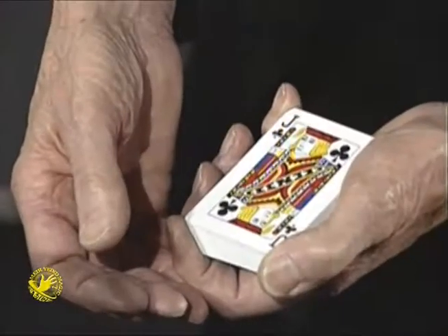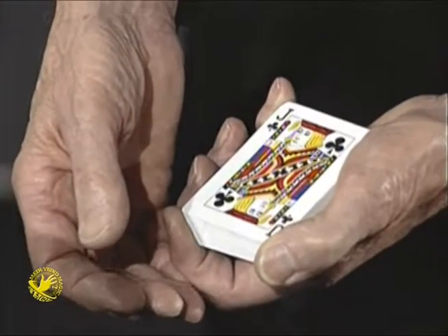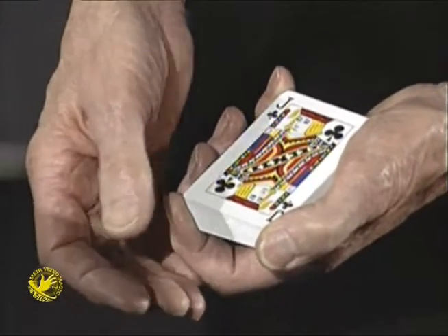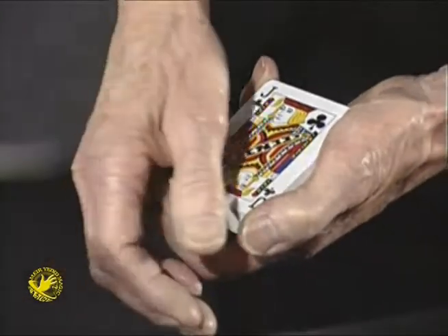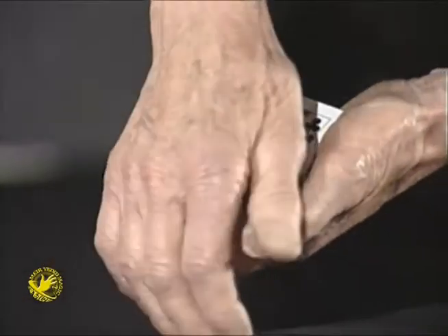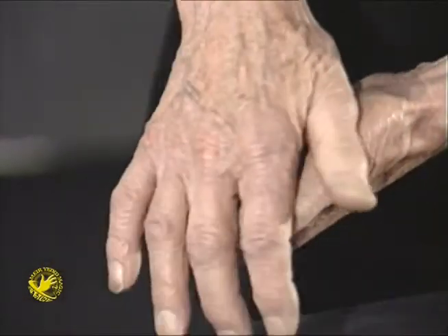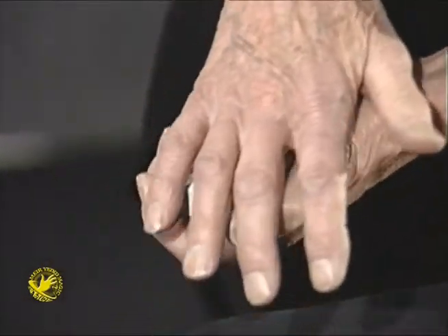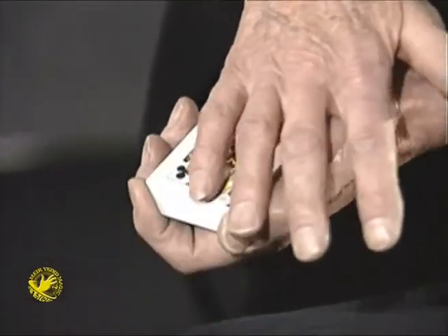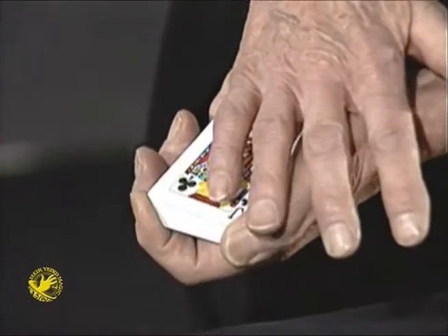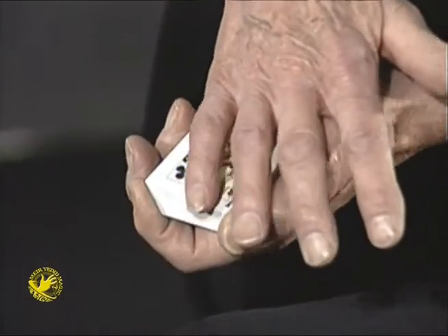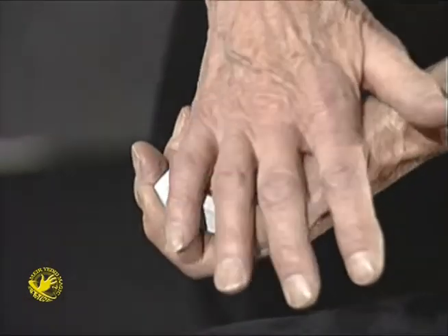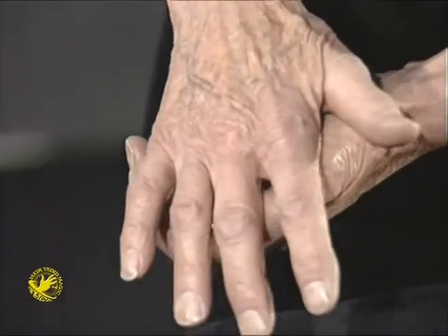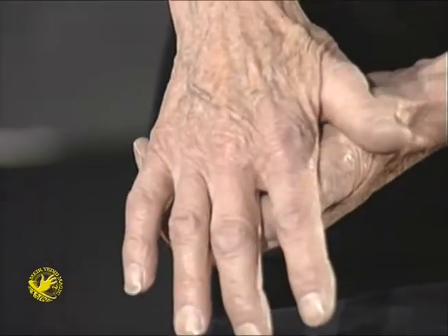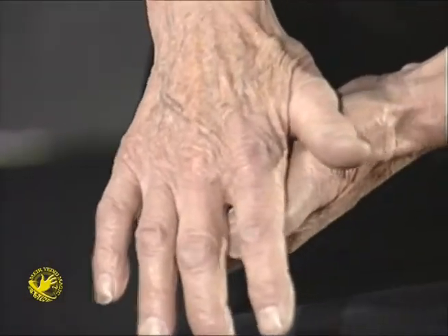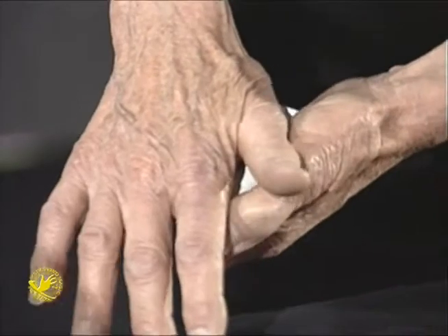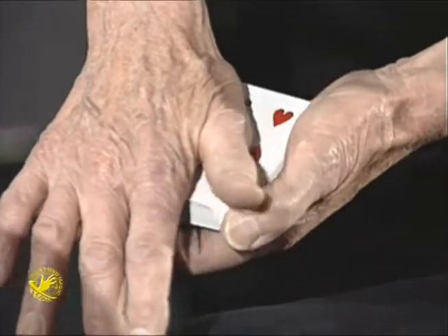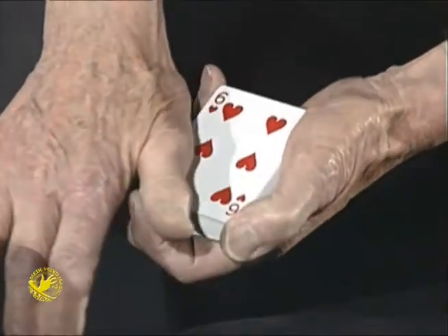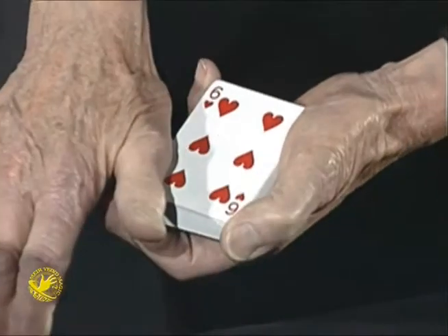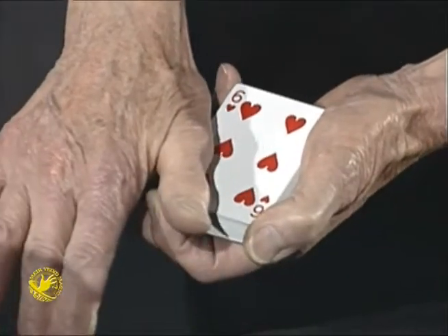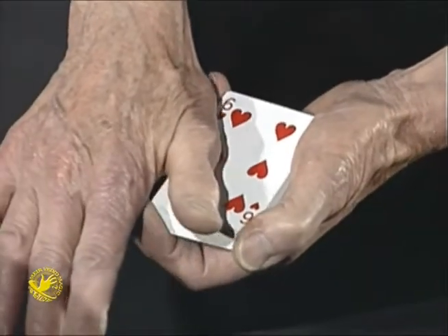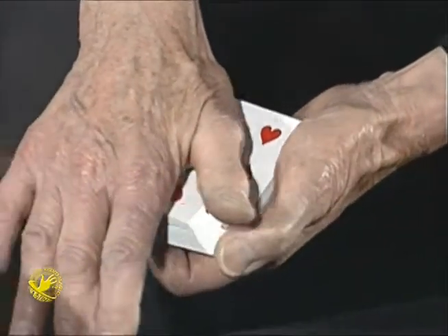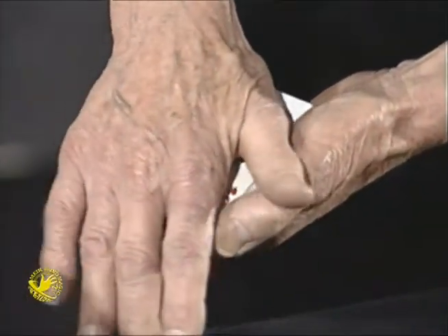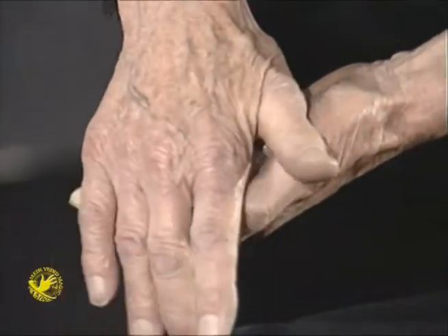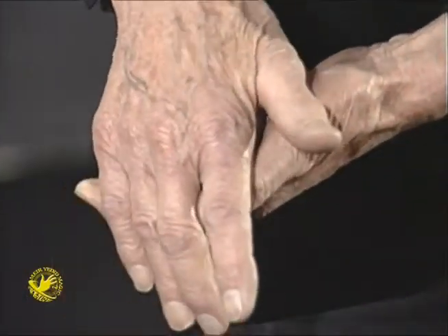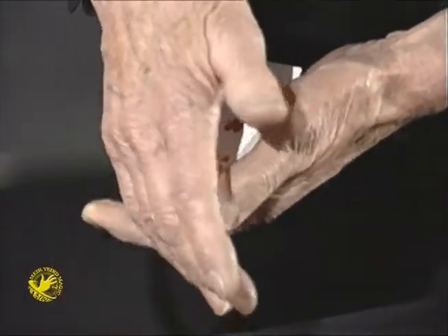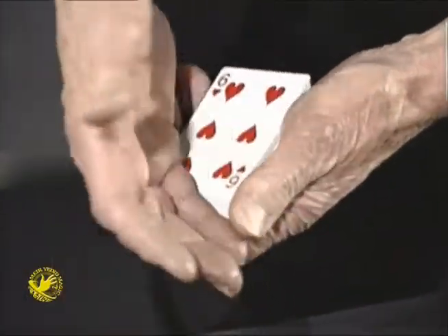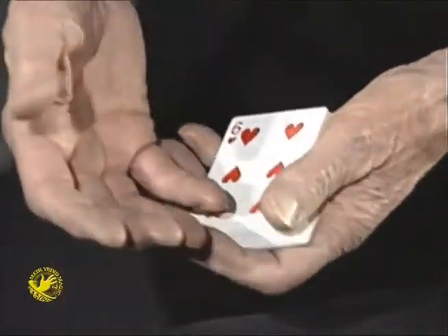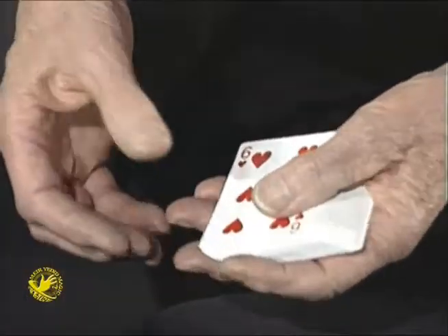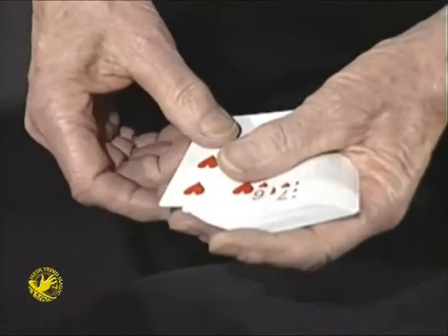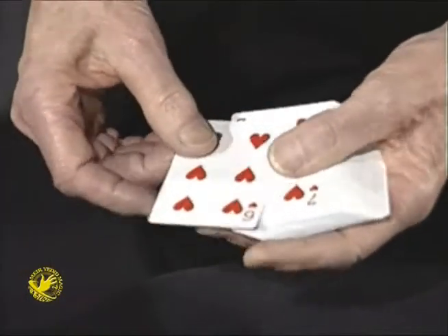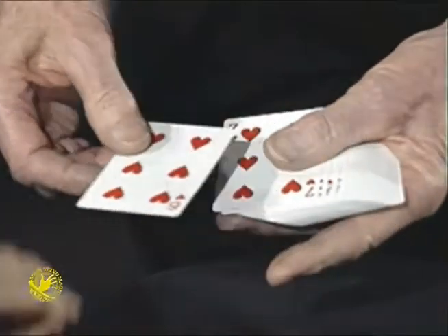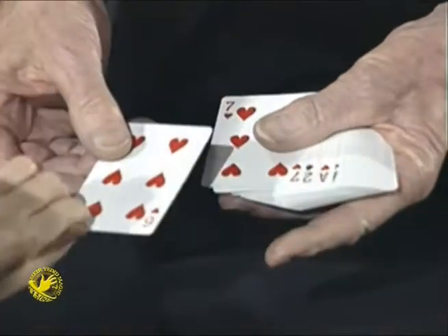I'm going to very slowly pass my hand over that jack of clubs. And right in front of your very eyes, it's going to turn itself into your card, which is the six of hearts.